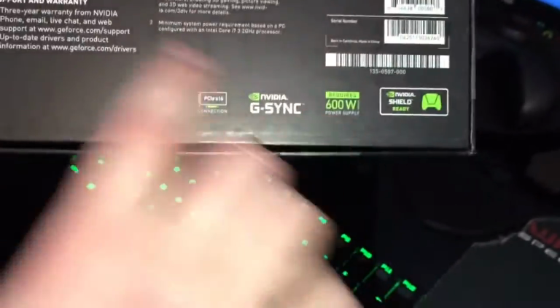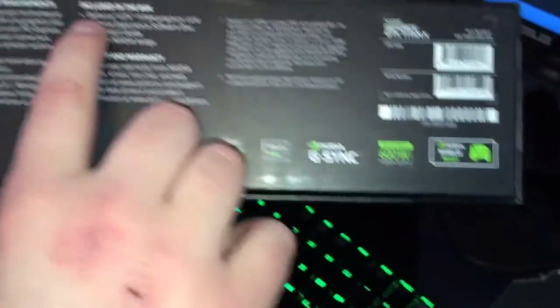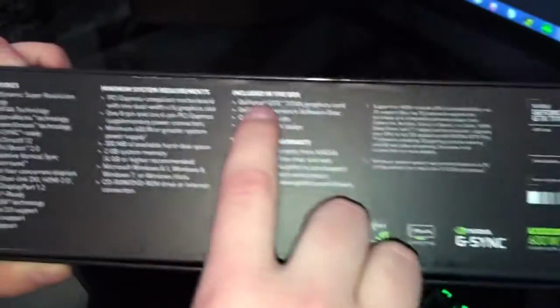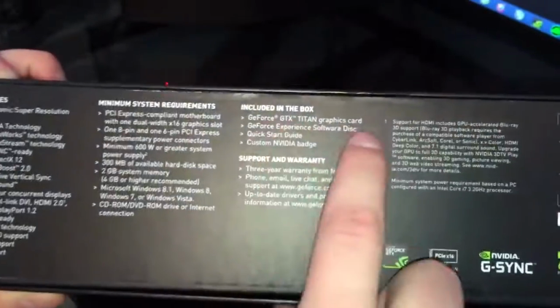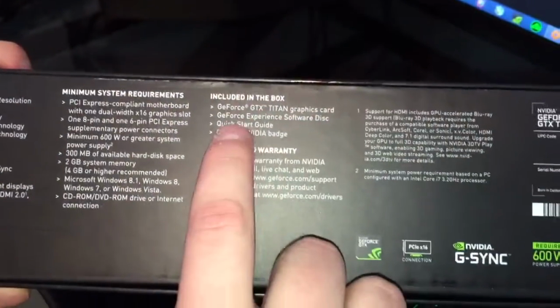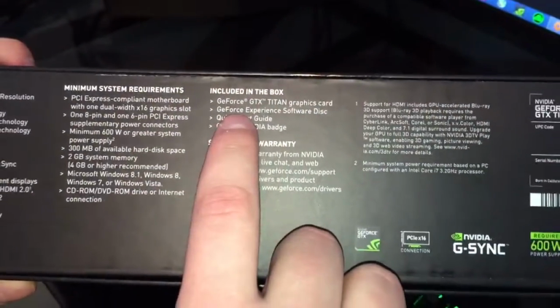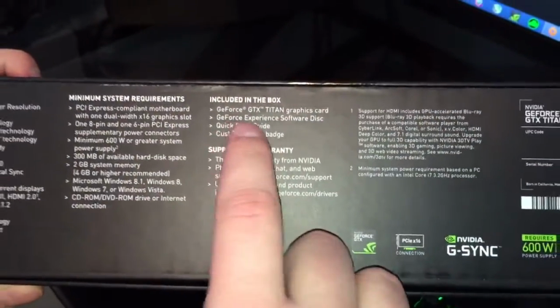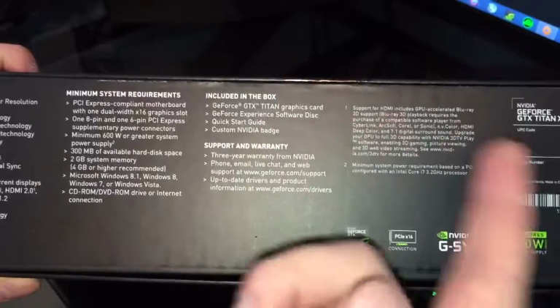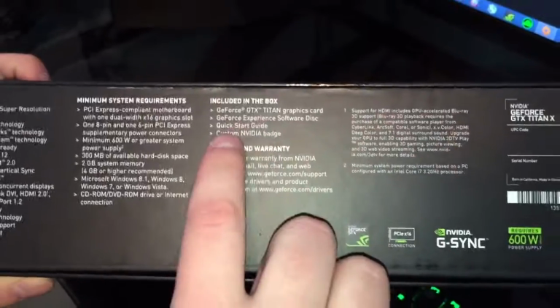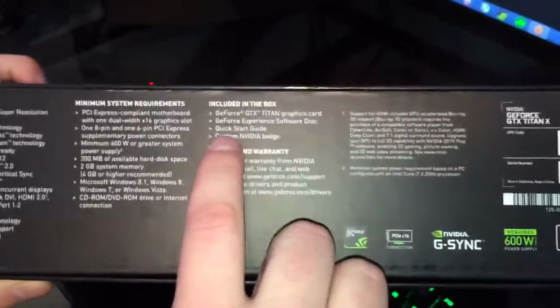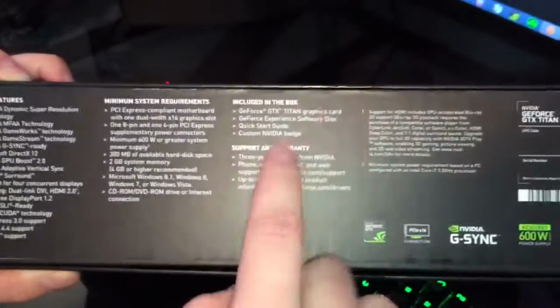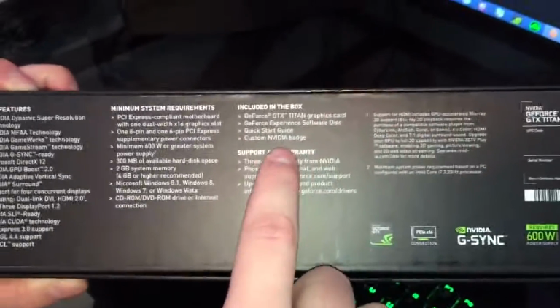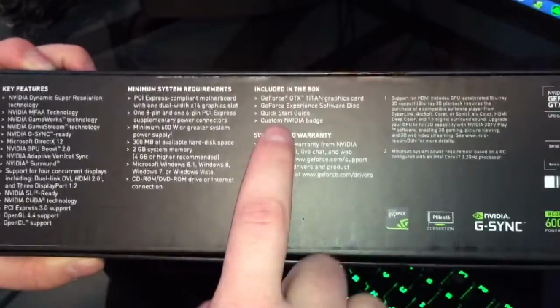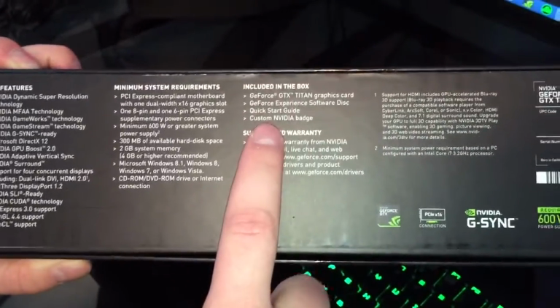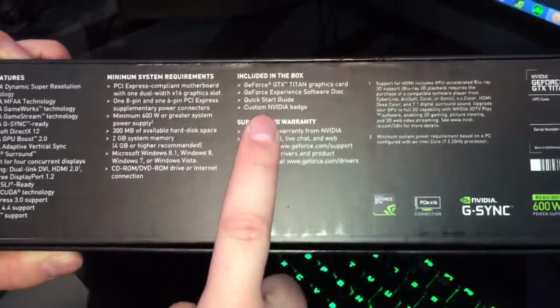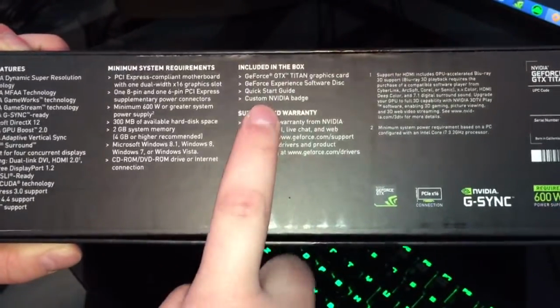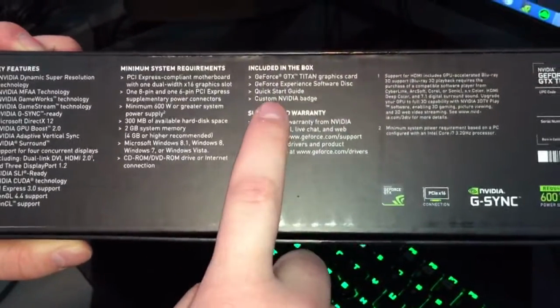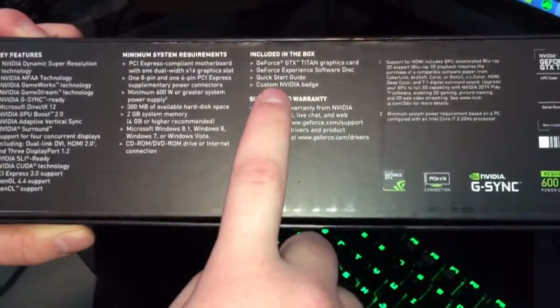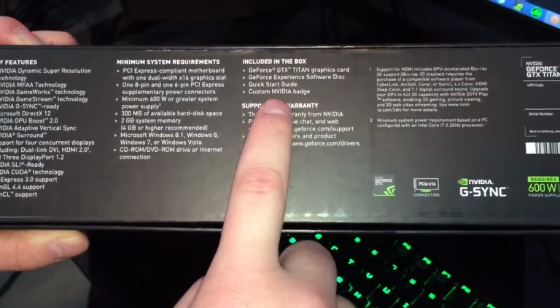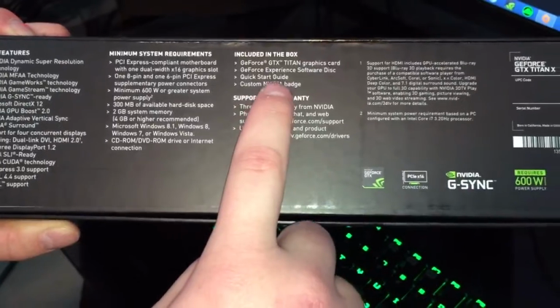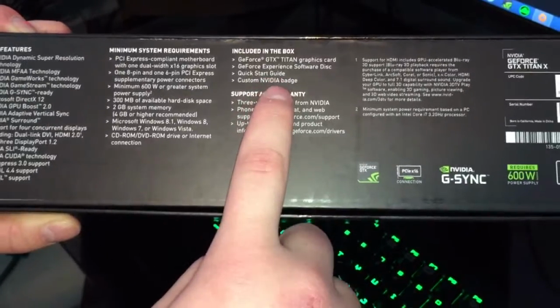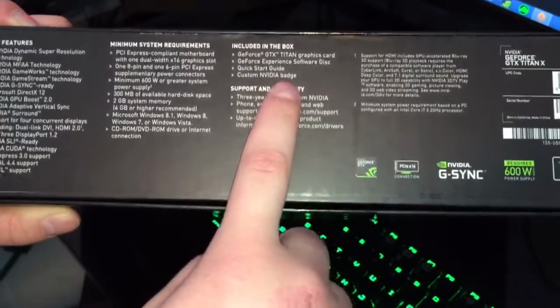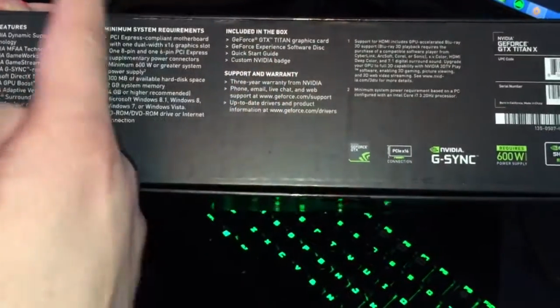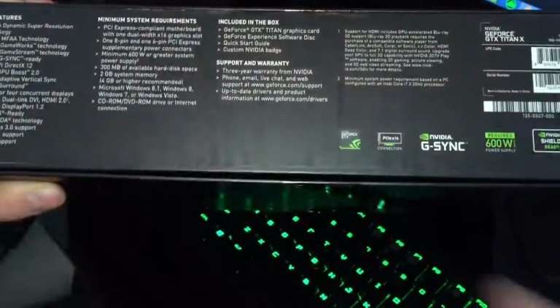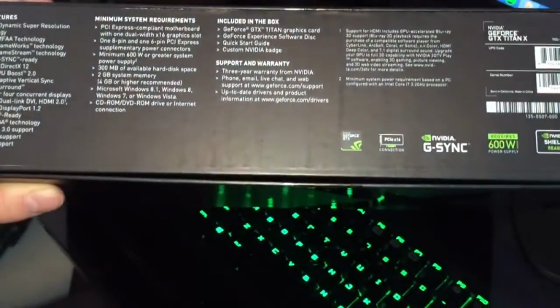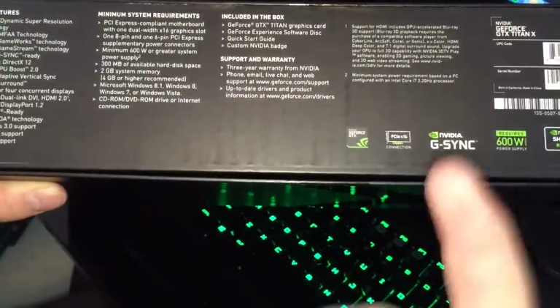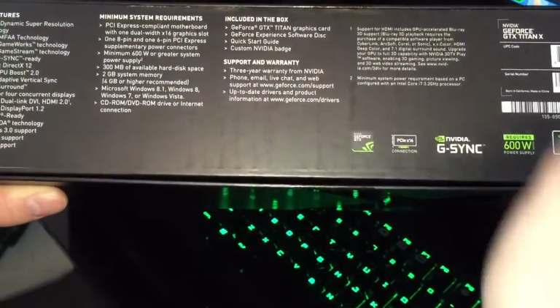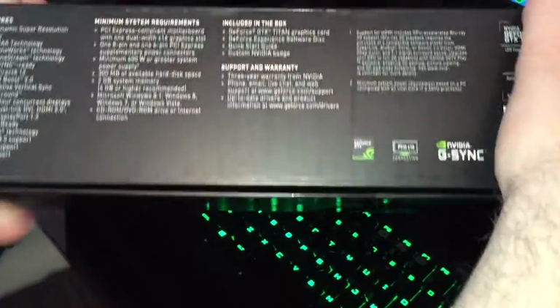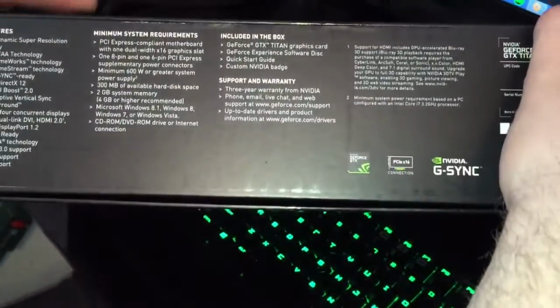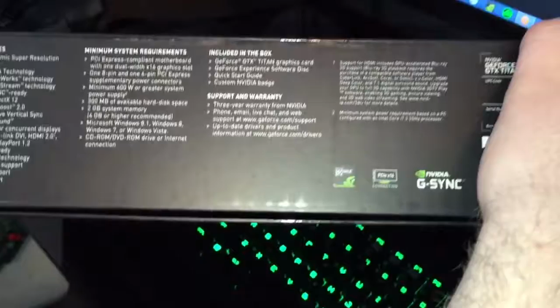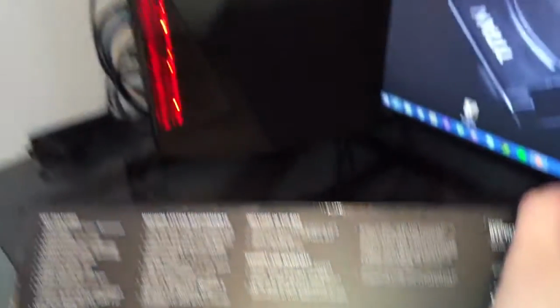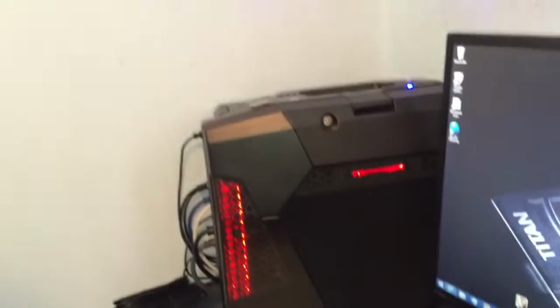Included in the box: the Titan X graphics card, Experience software disc, quick start guide, and a custom collectible NVIDIA badge for your case. It has metal in it — they recommend not putting it on any of your chassis or inside your case.